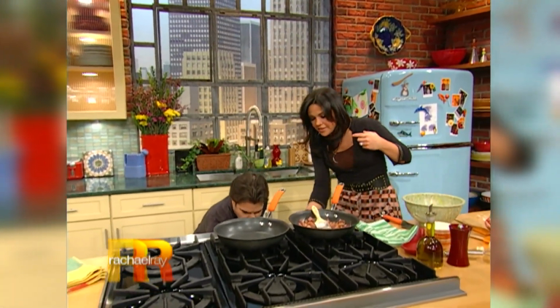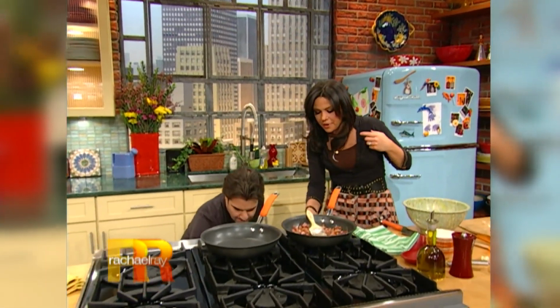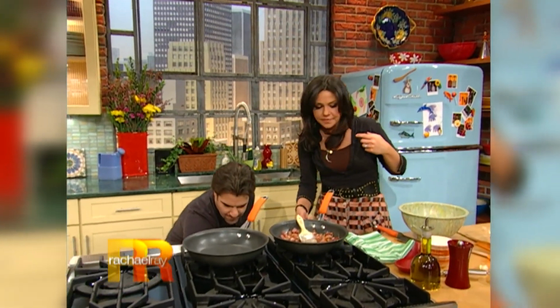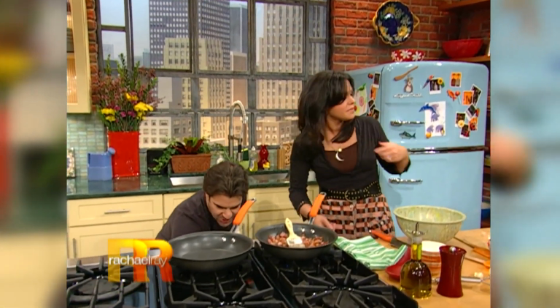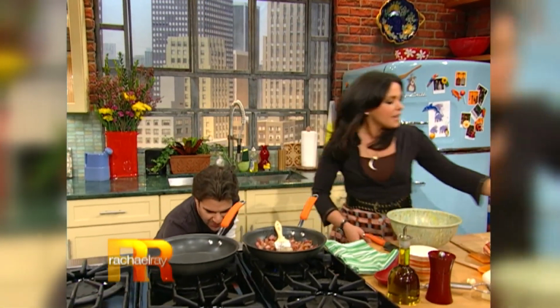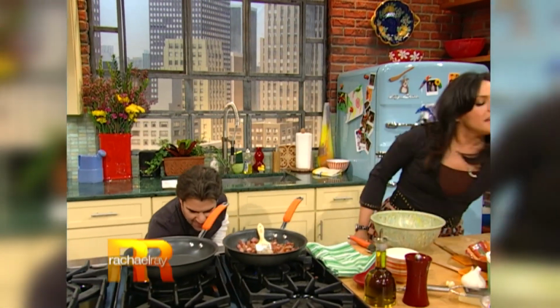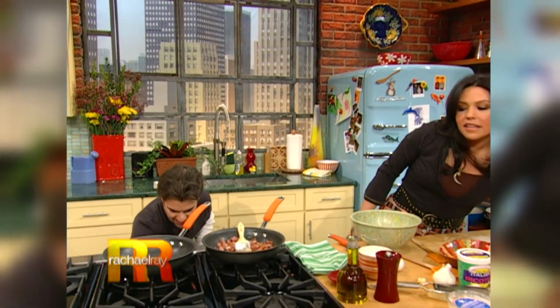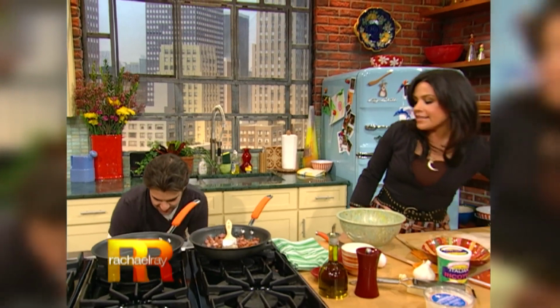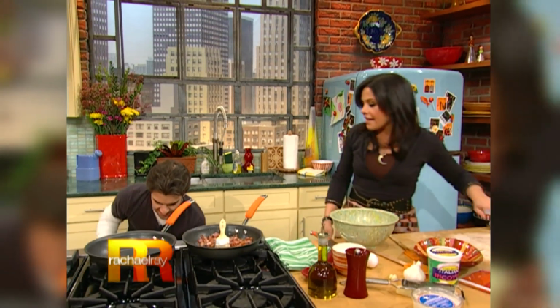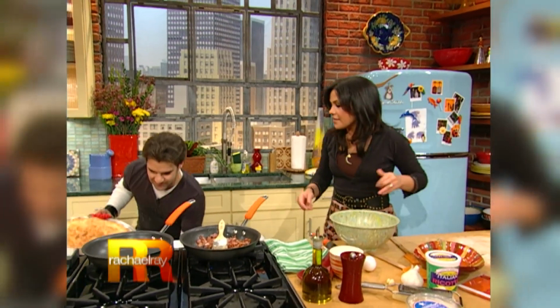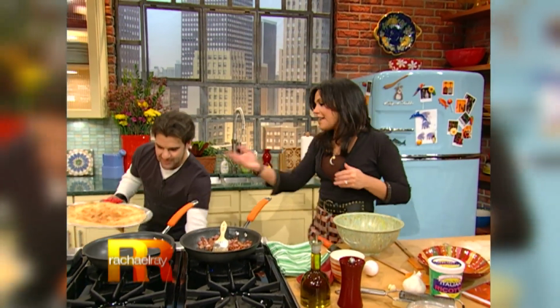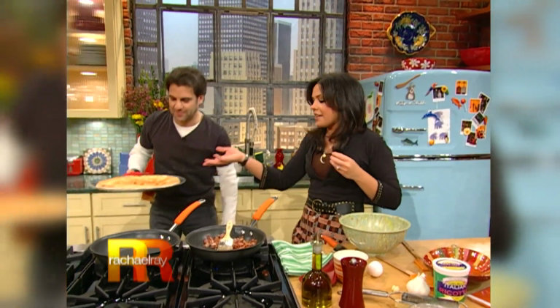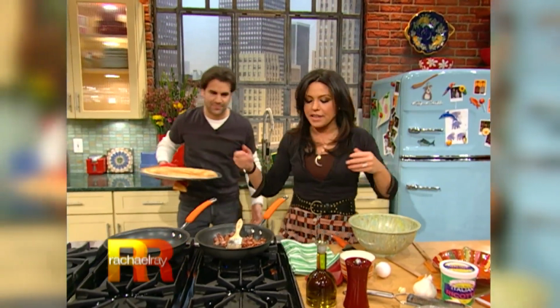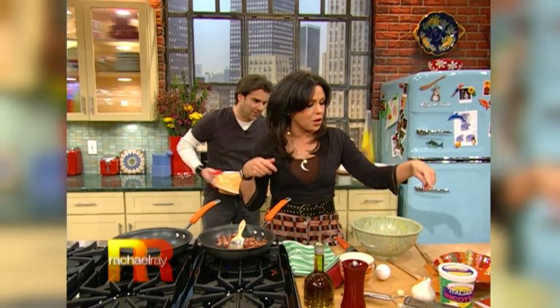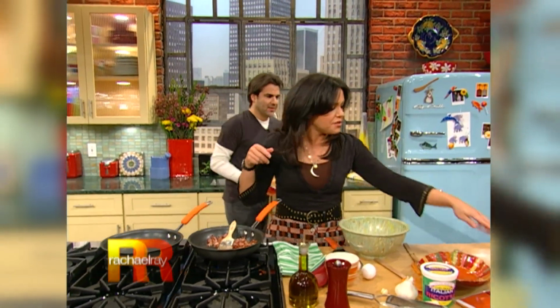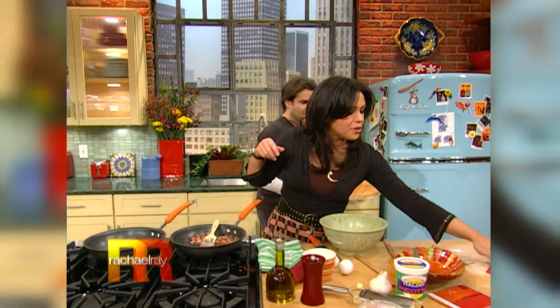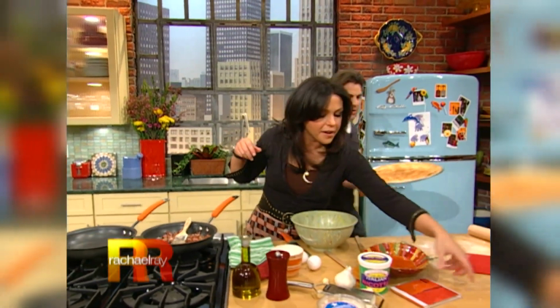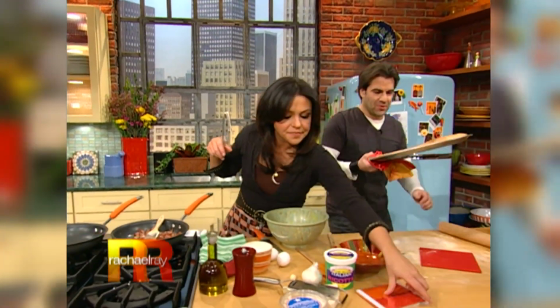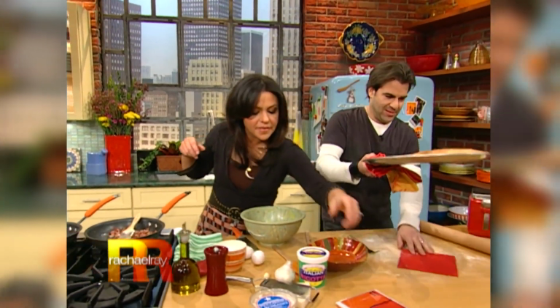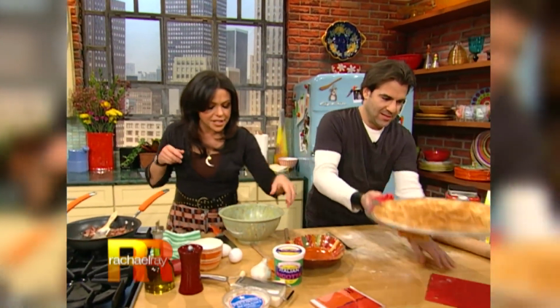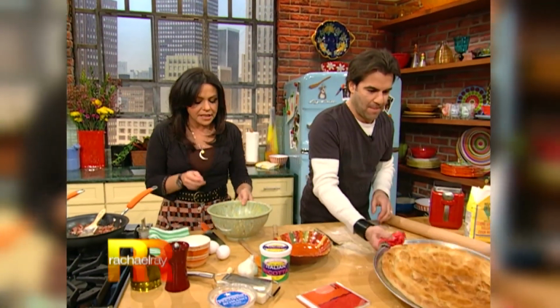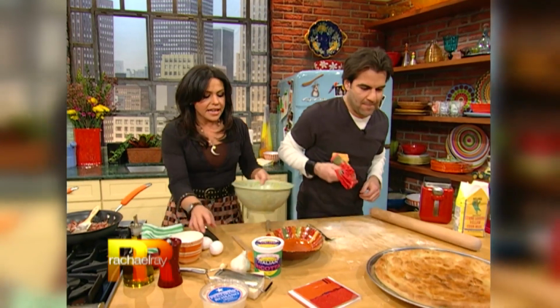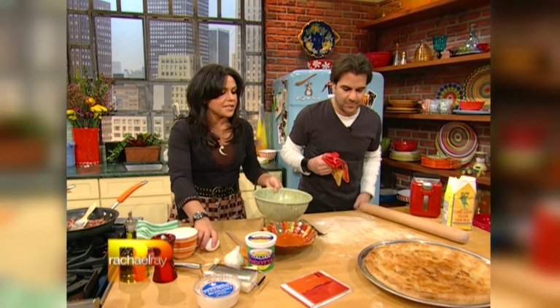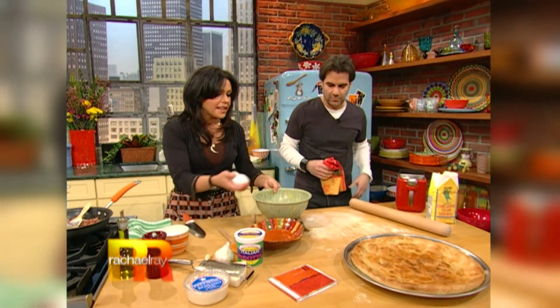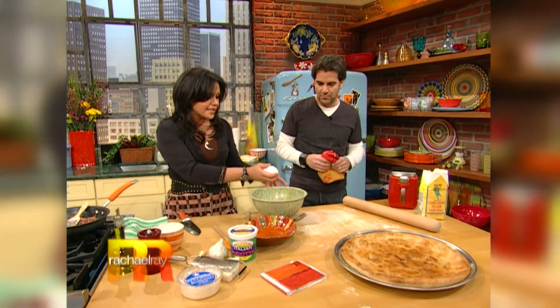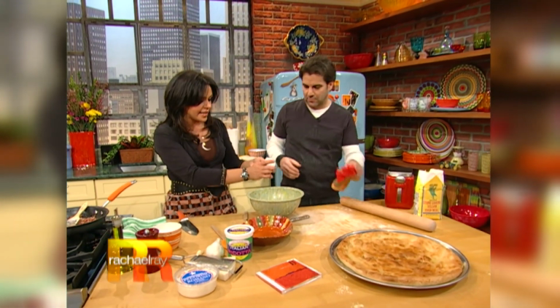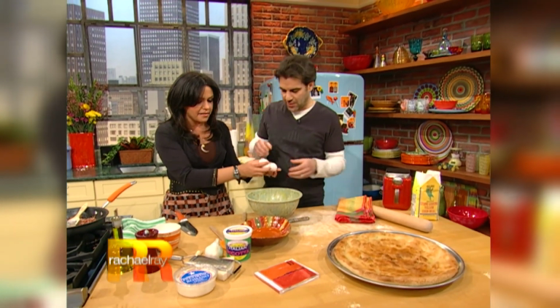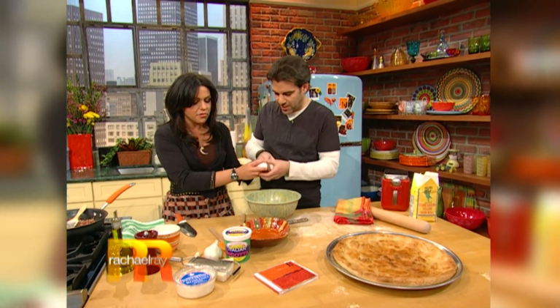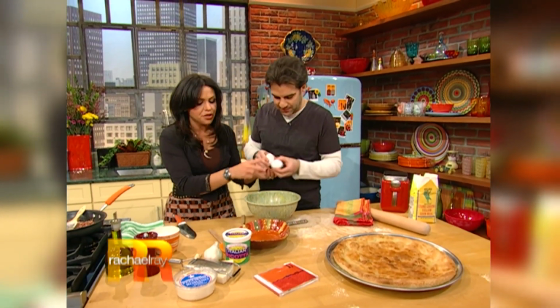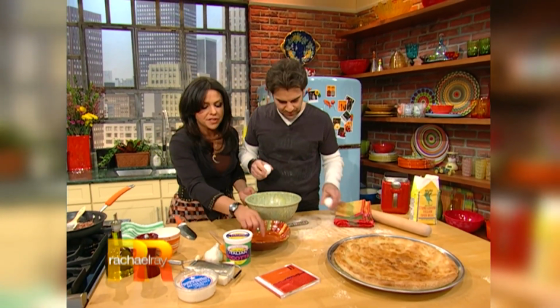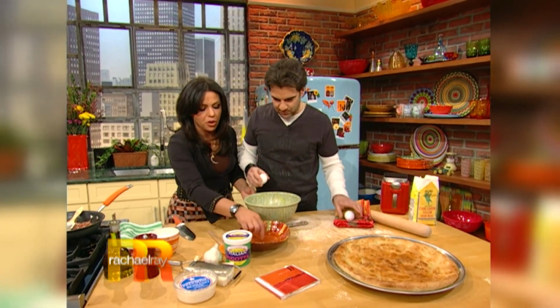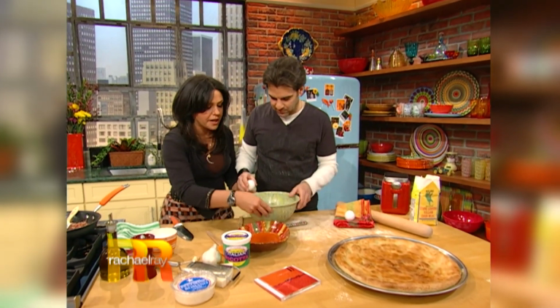We've got a ta-da - the pre-baked crust. You have to have it halfway done so you know what to do next. Now, will you separate the eggs? I stink at that. You need two yolks in the bowl.